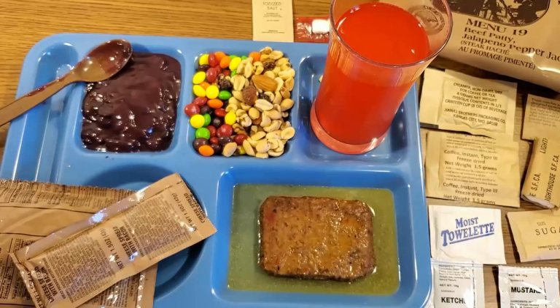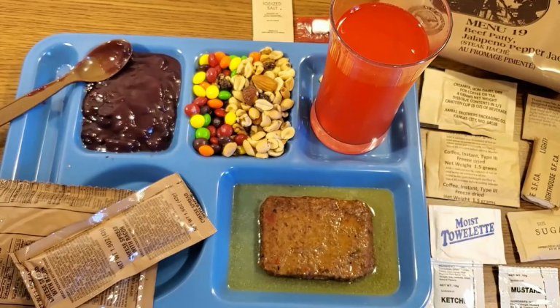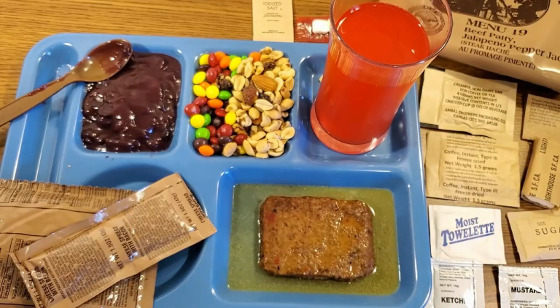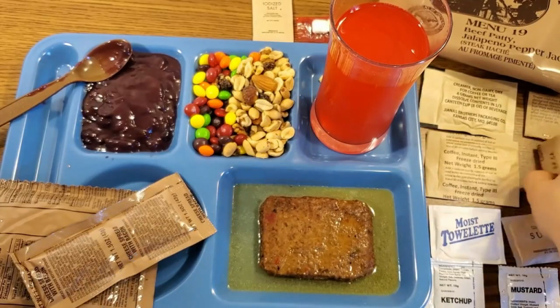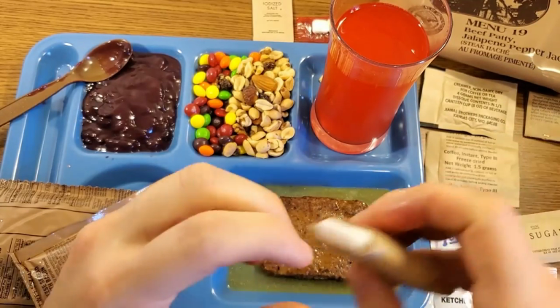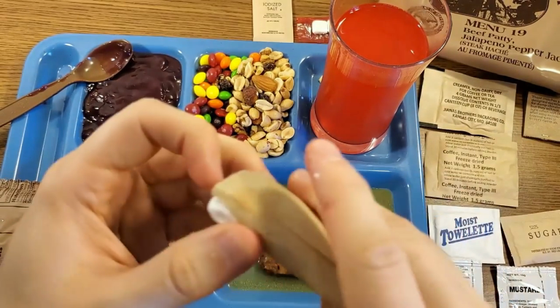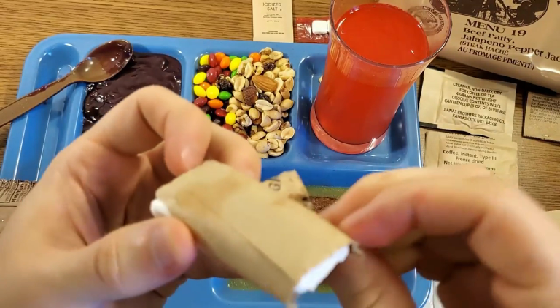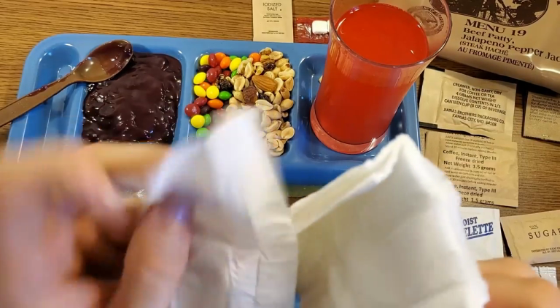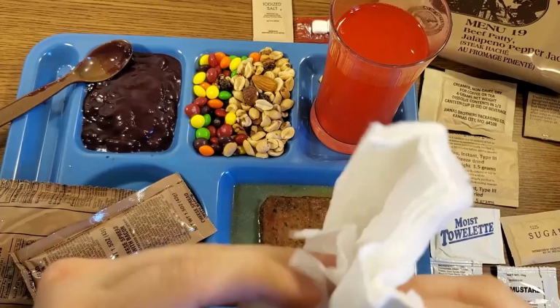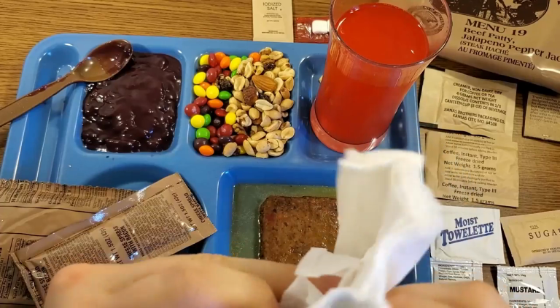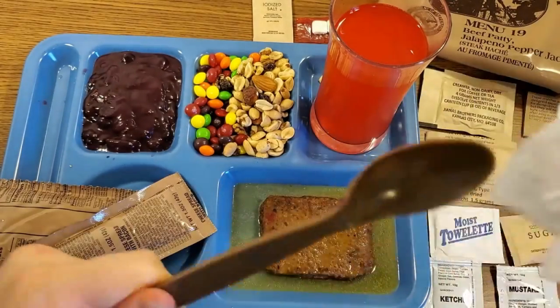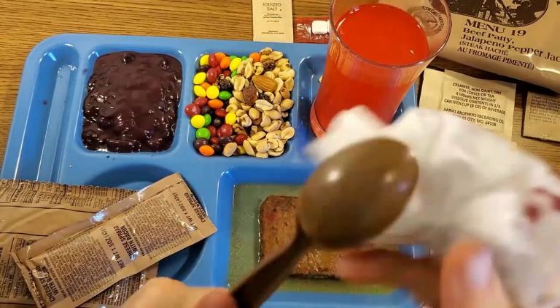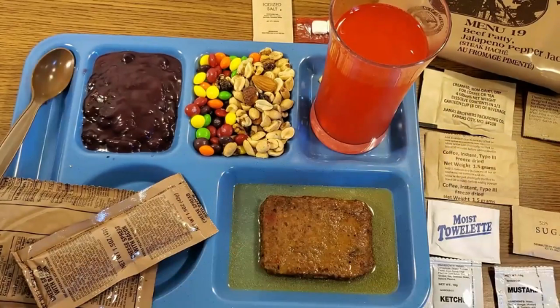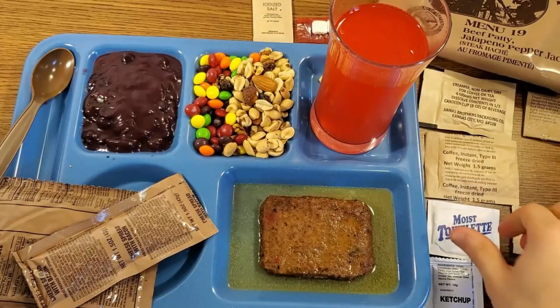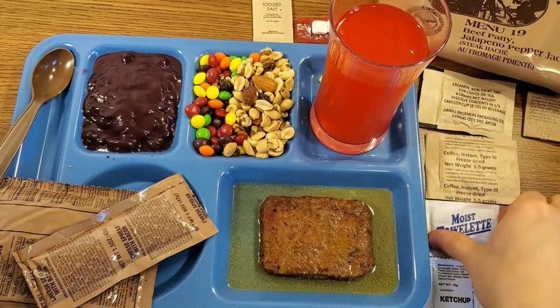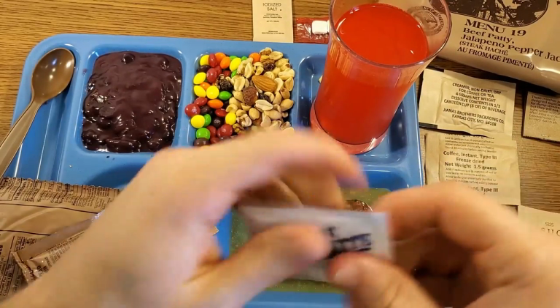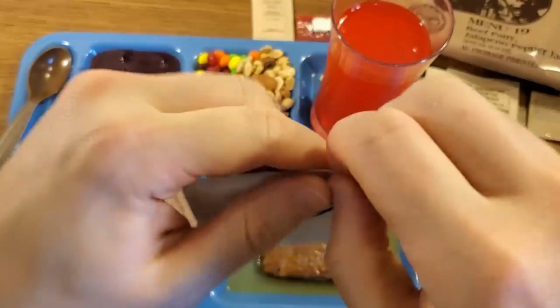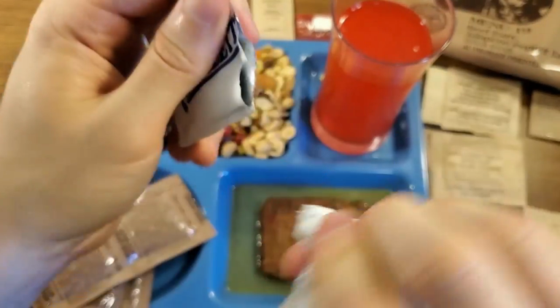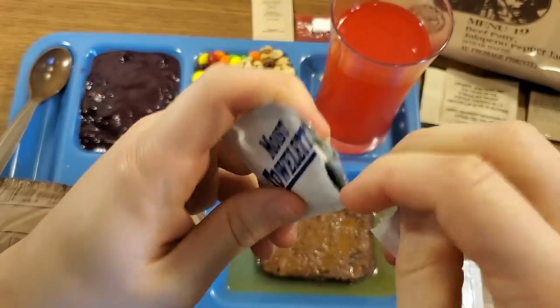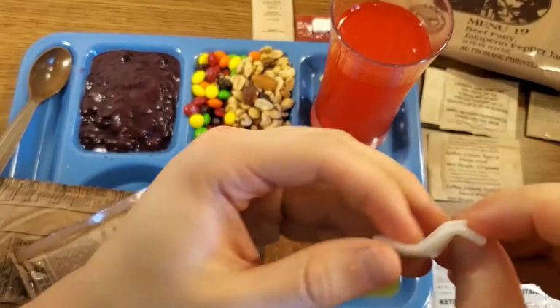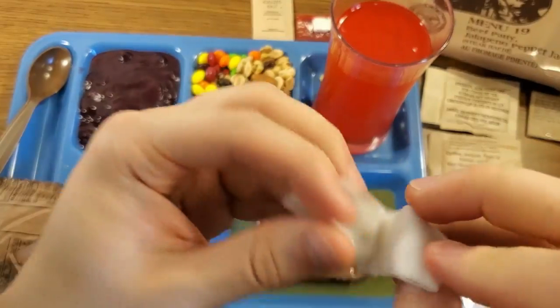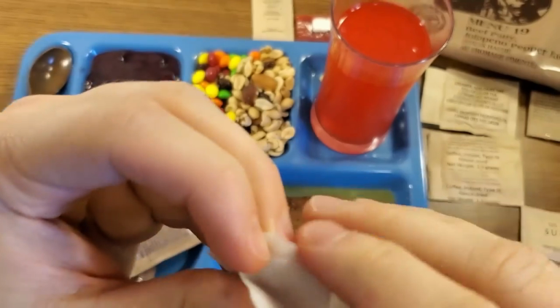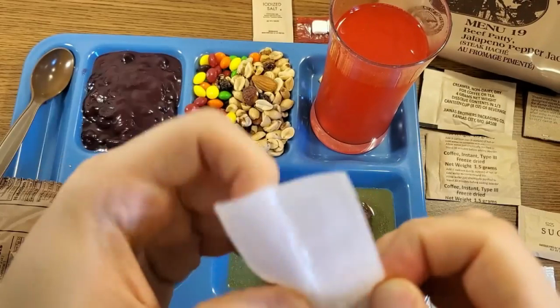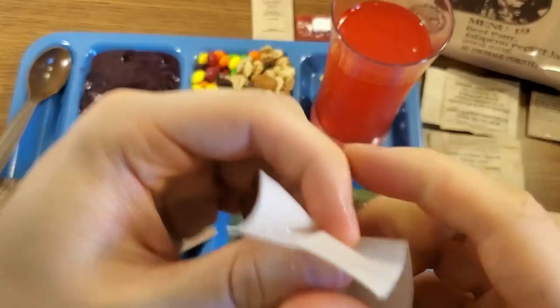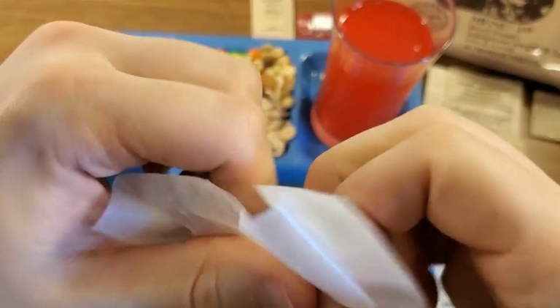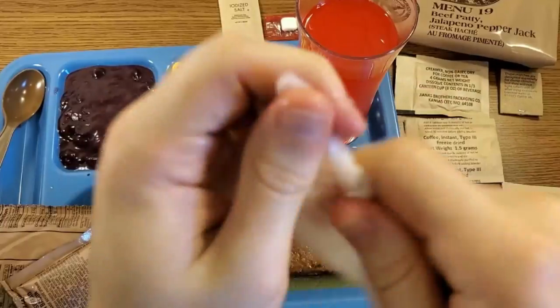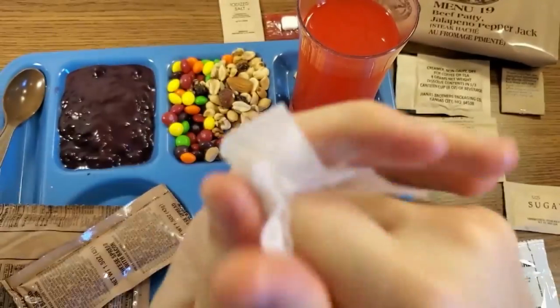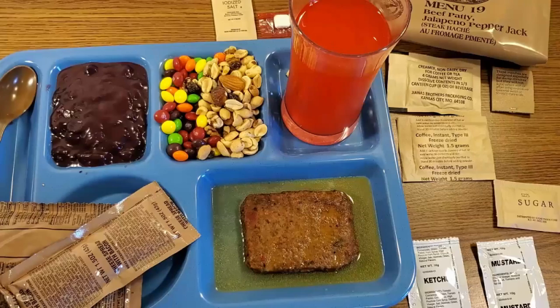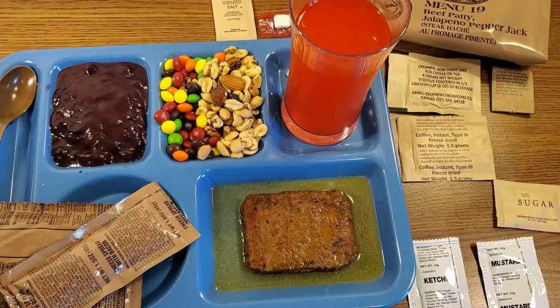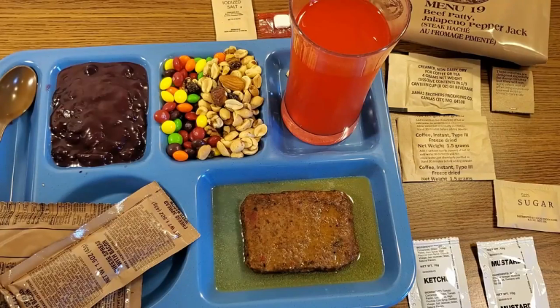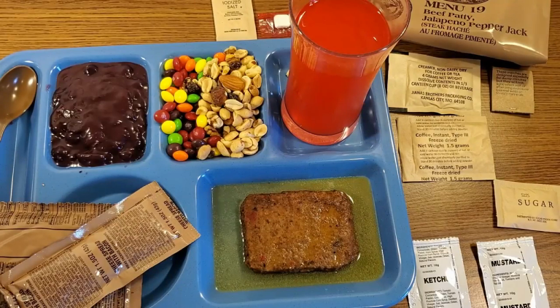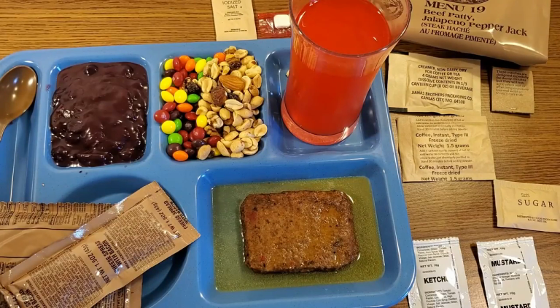We made a little bit of a mess with our spoon, so let's try some of our TP real quick — these are the individual sheets. While we're cleaning up, let's go ahead and look at our moist towelette too. My hands are all sticky. It's still nice and moist with some little soapy suds on it. Now we're all refreshed and ready to go on with the review.